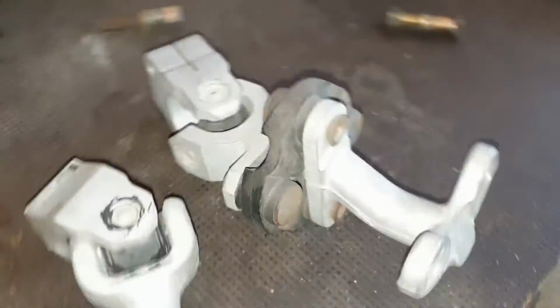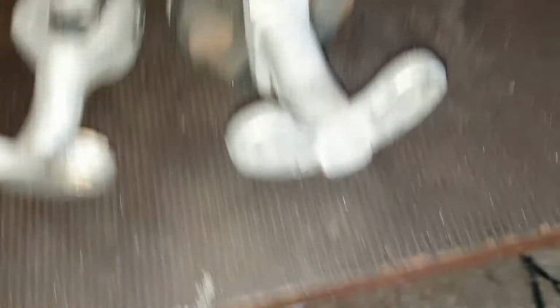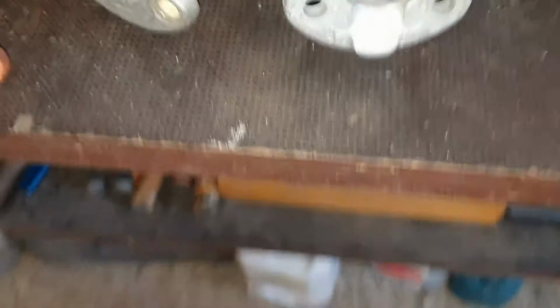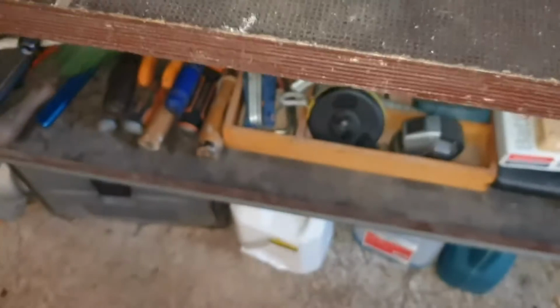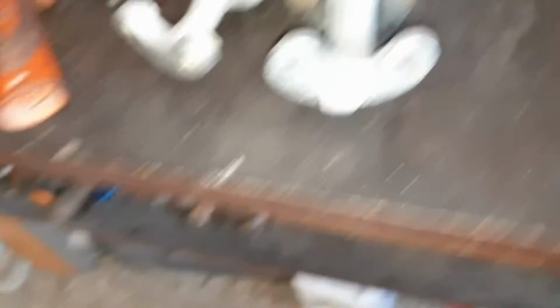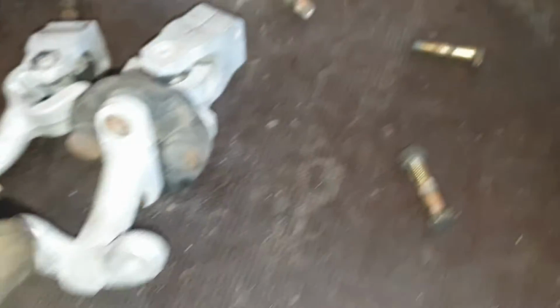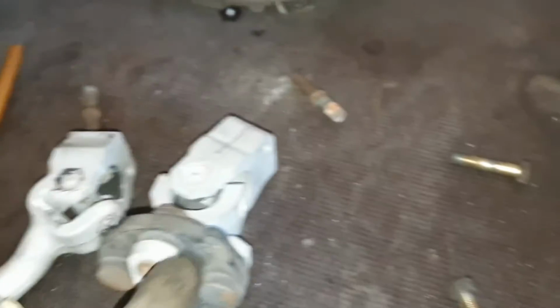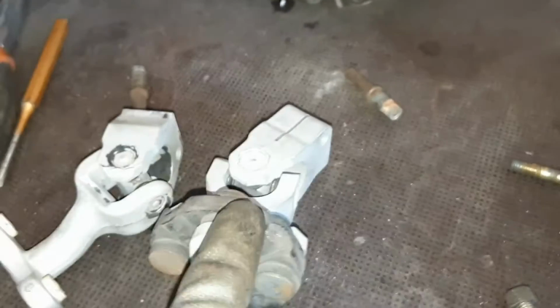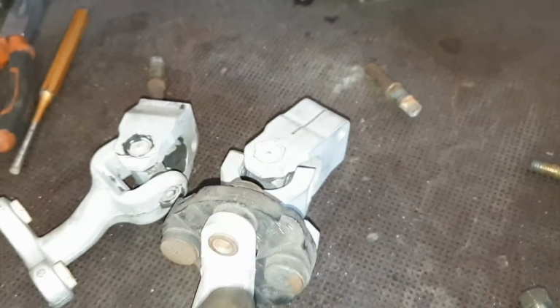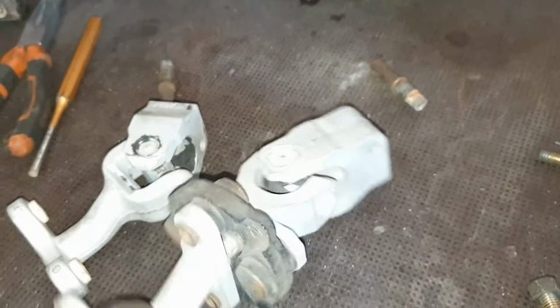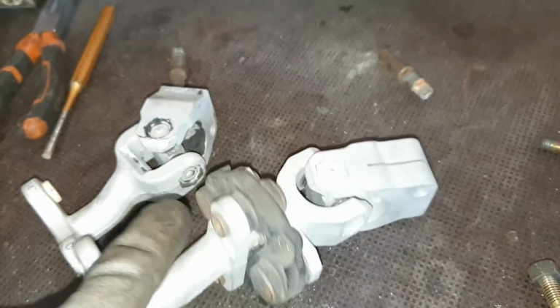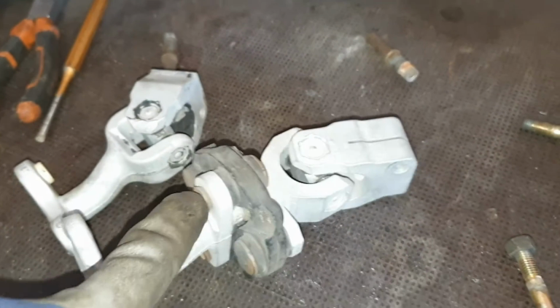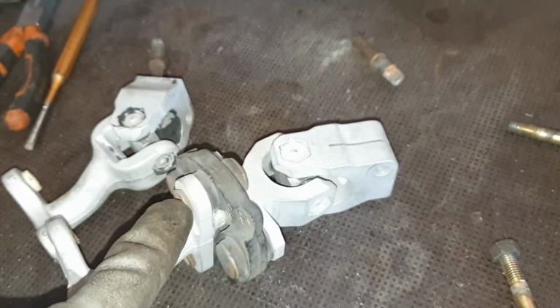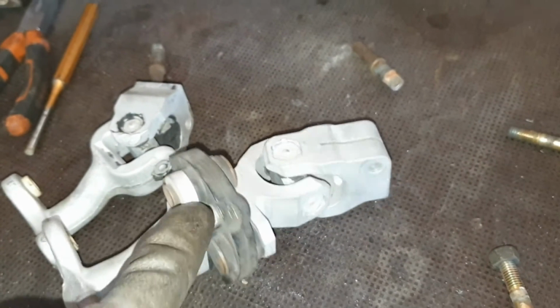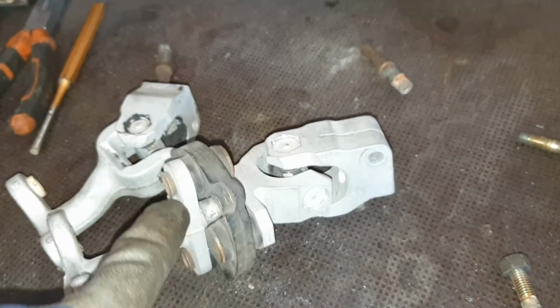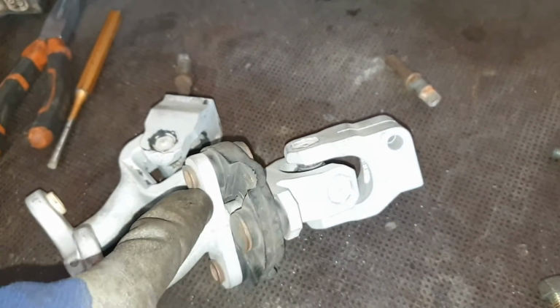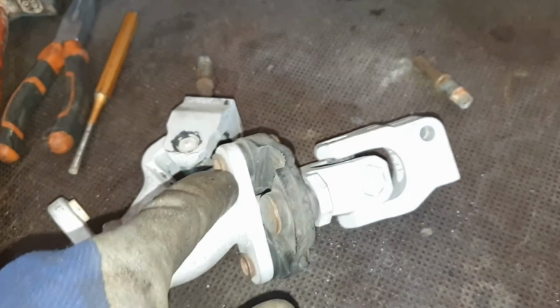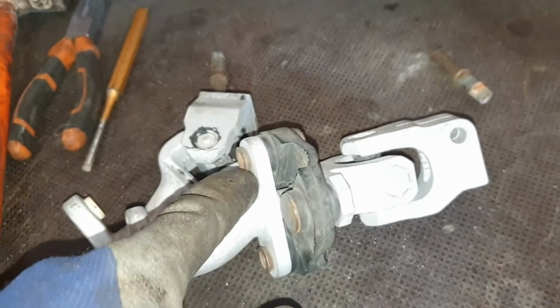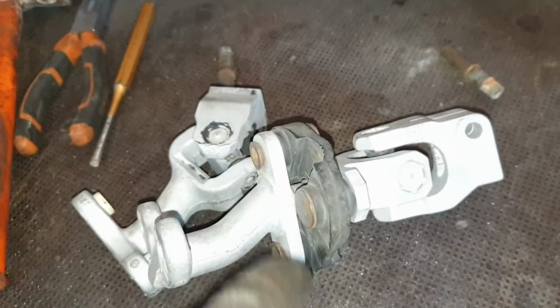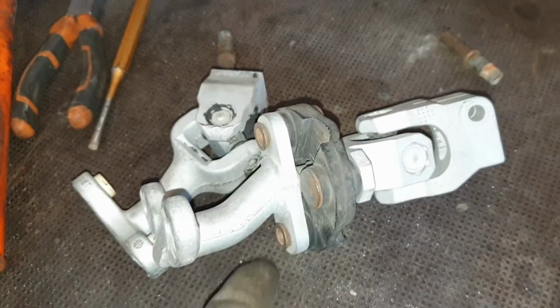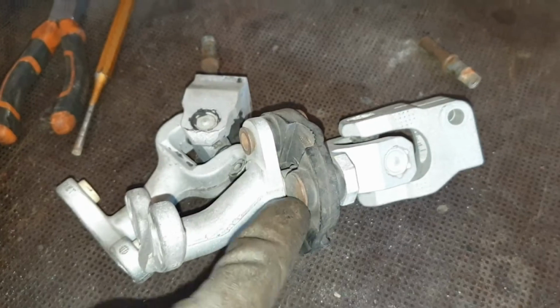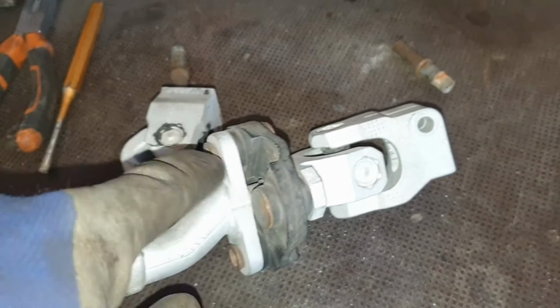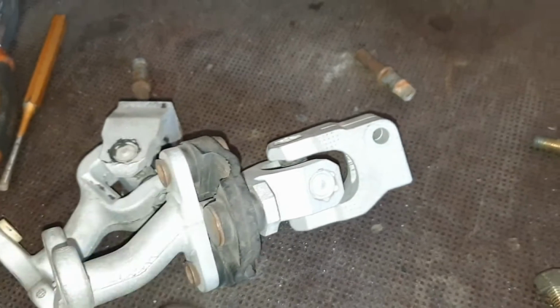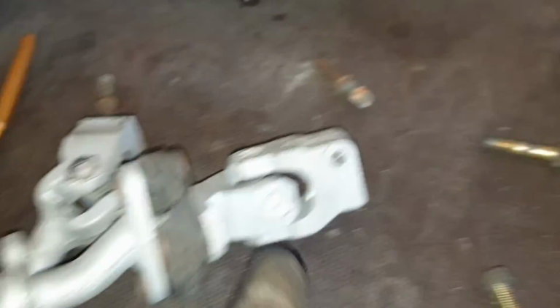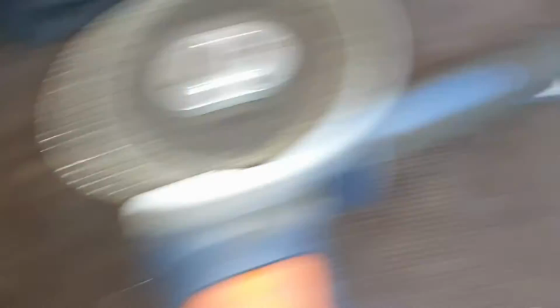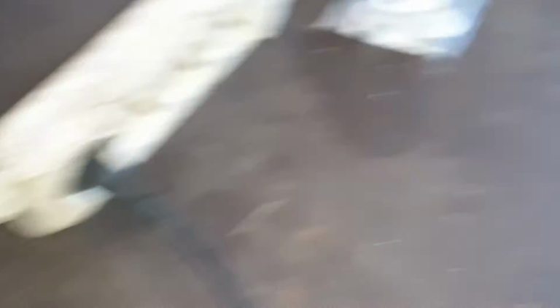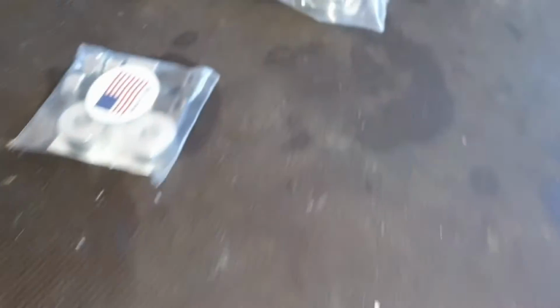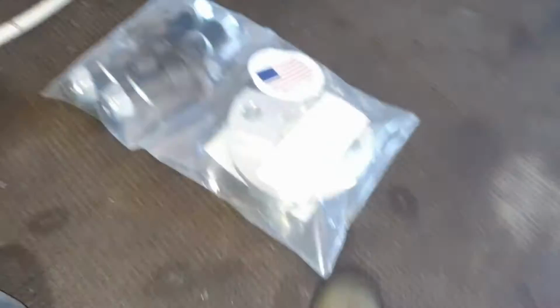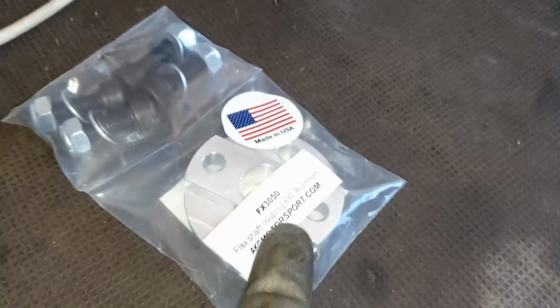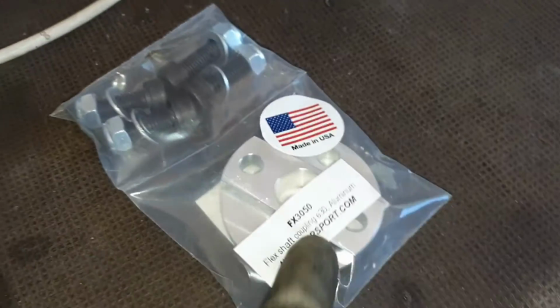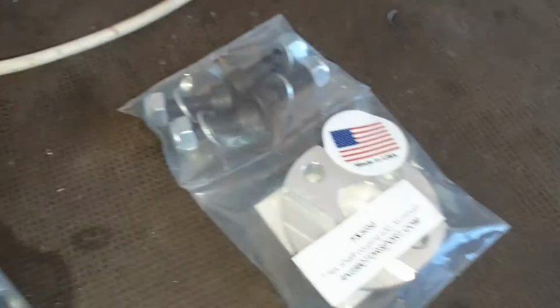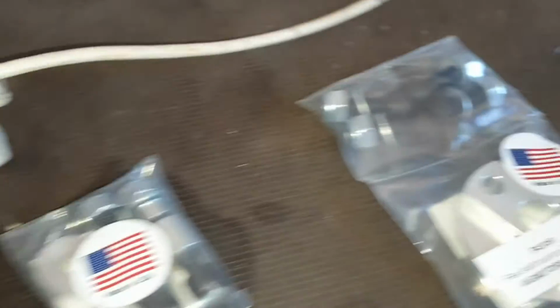Now I will continue with the process and remove these four rivets and place this aluminum insert here.